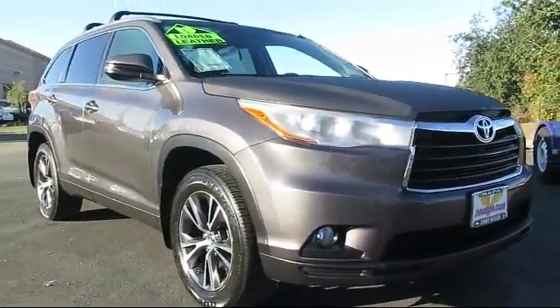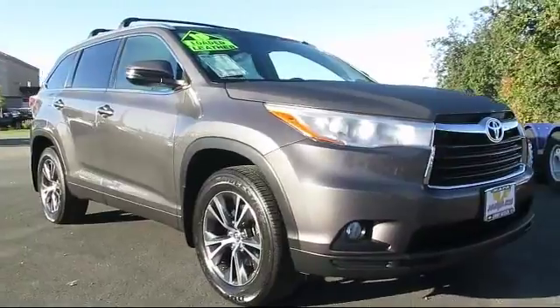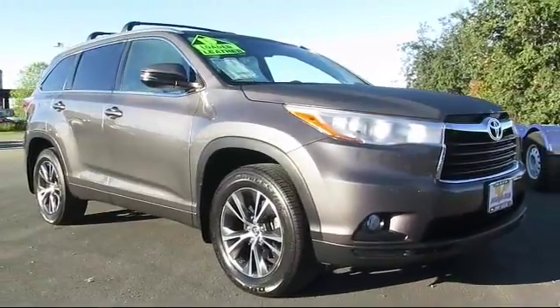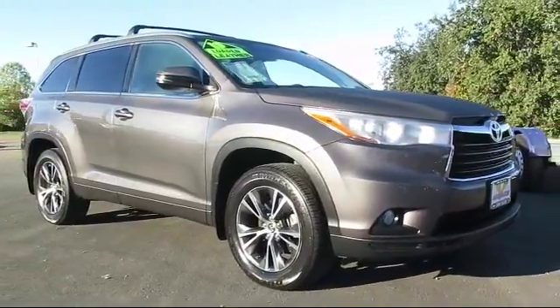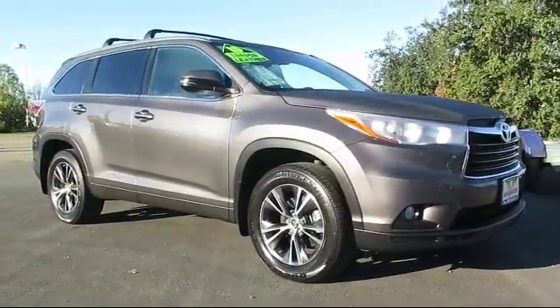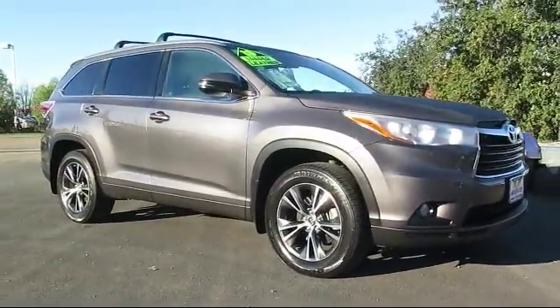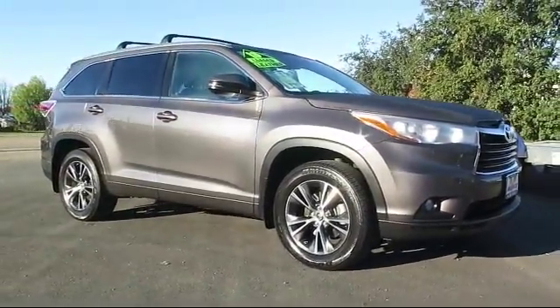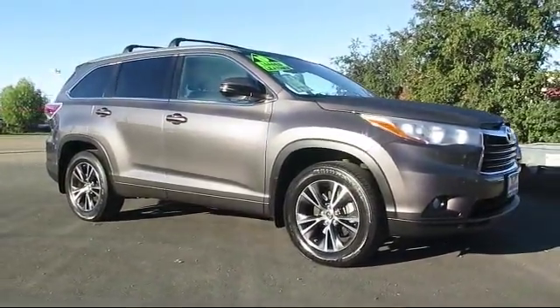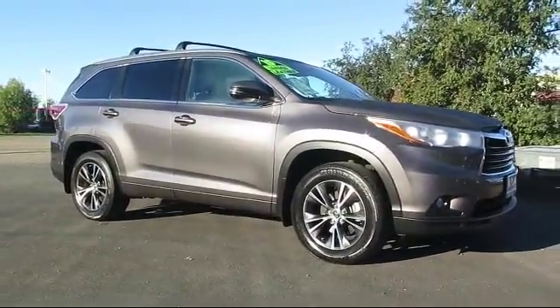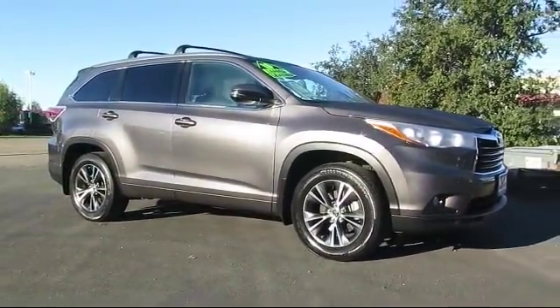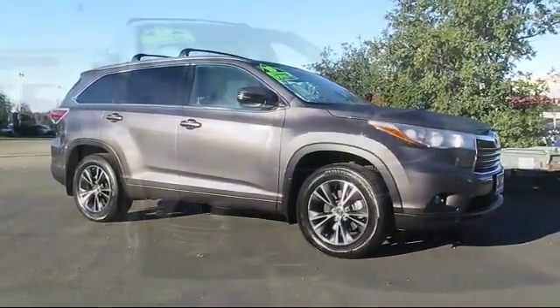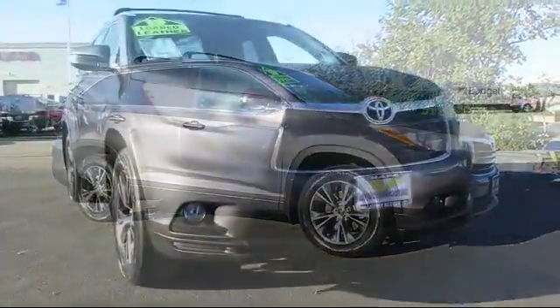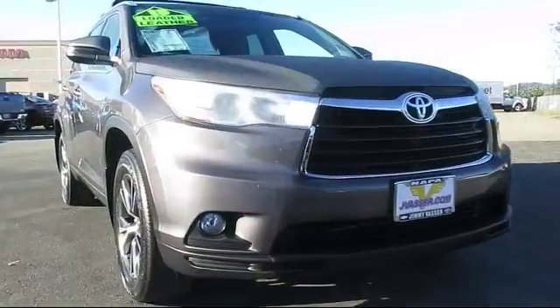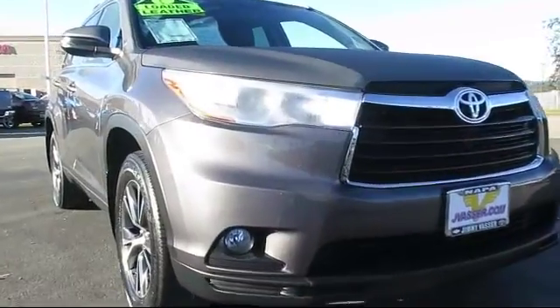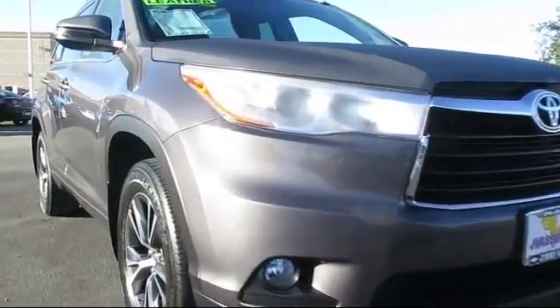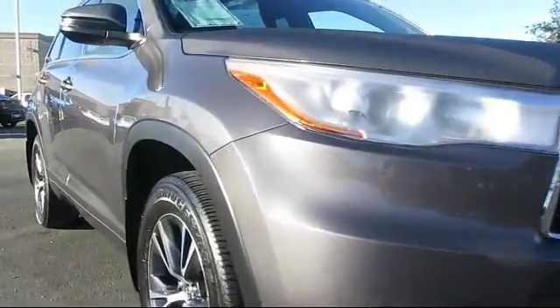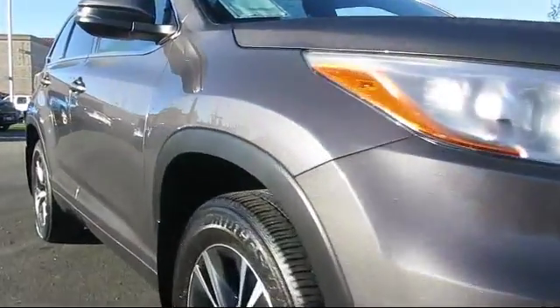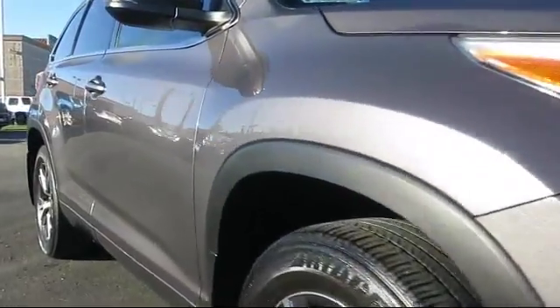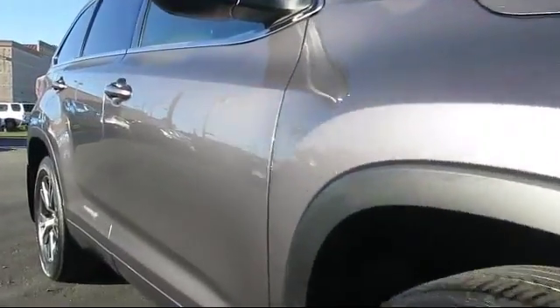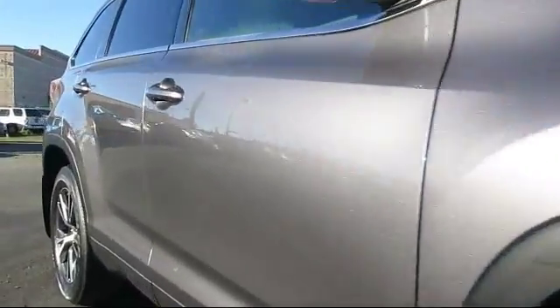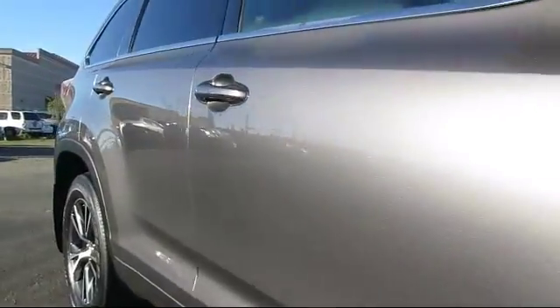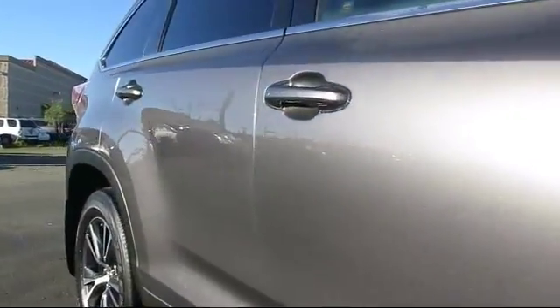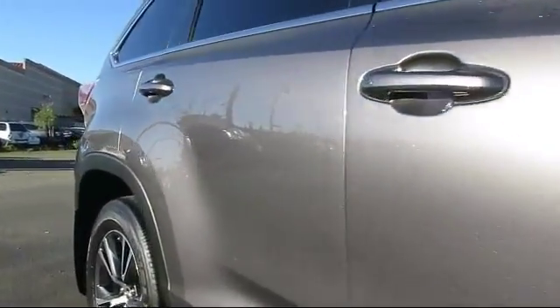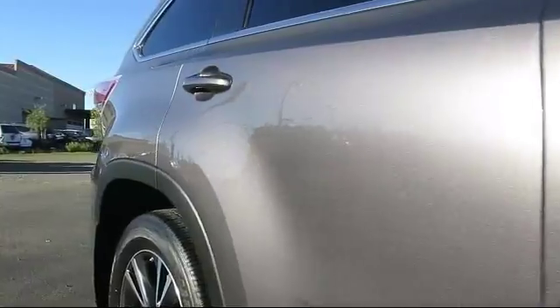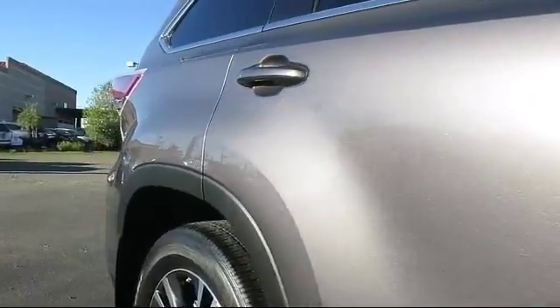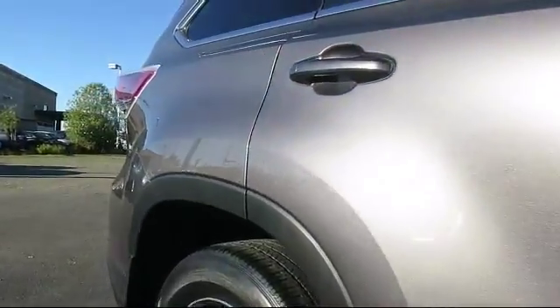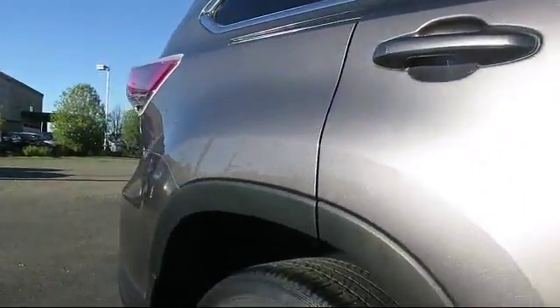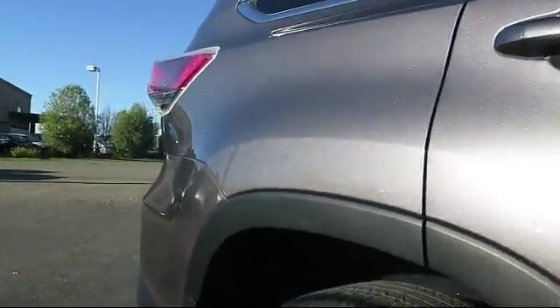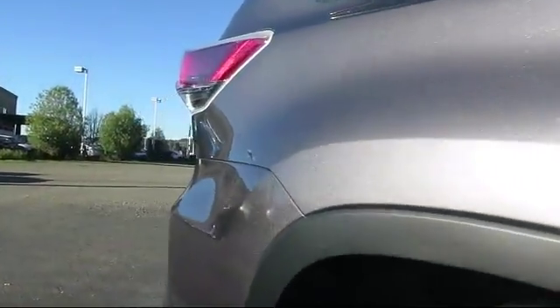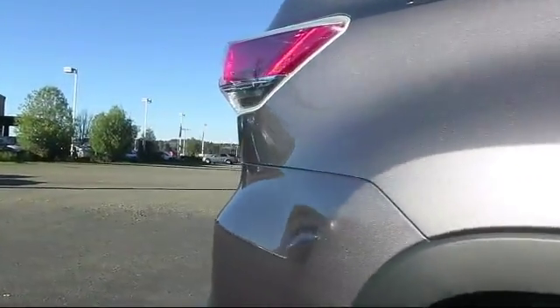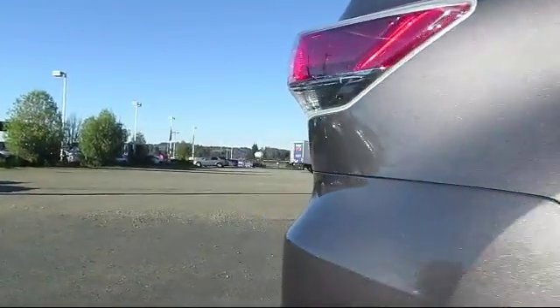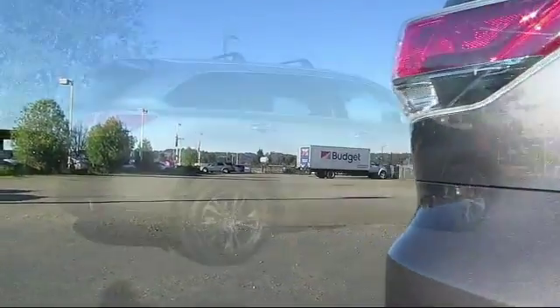keyless entry, navigation system, roof rack, moonroof, steering wheel controls, heated front seats, air conditioning, traction control, fog lights, and has less than 30,000 miles on the odometer.